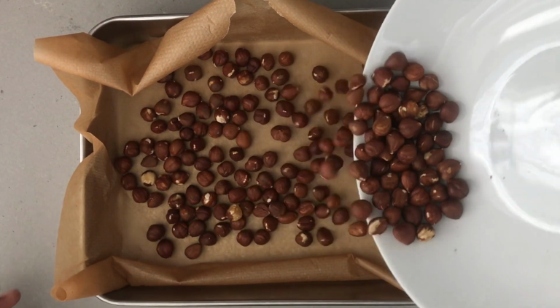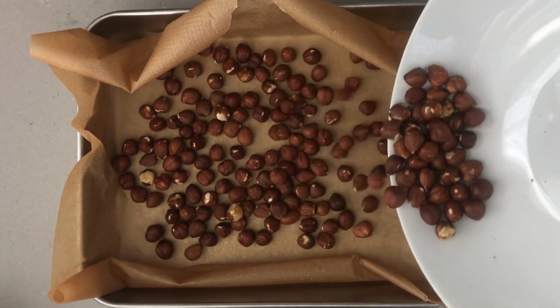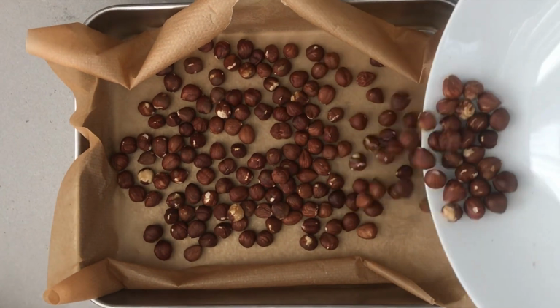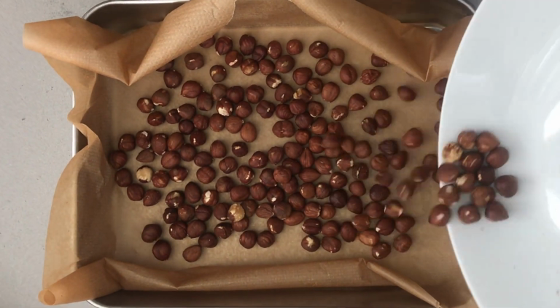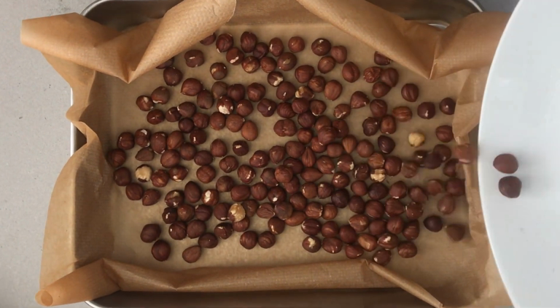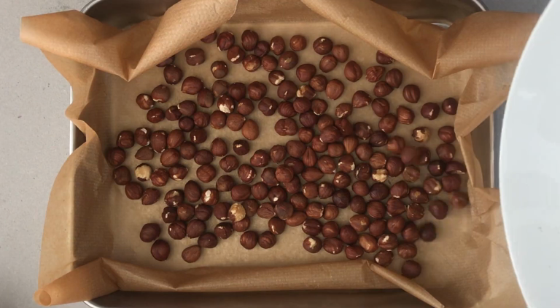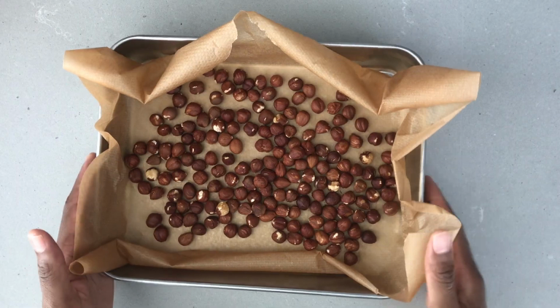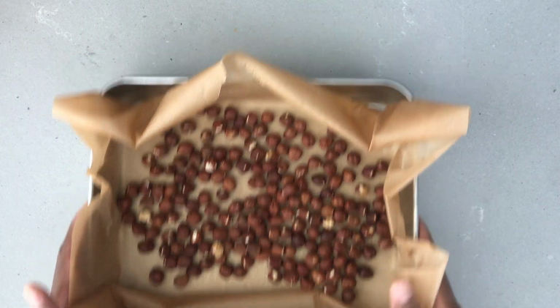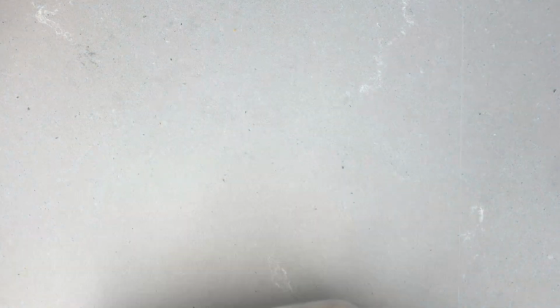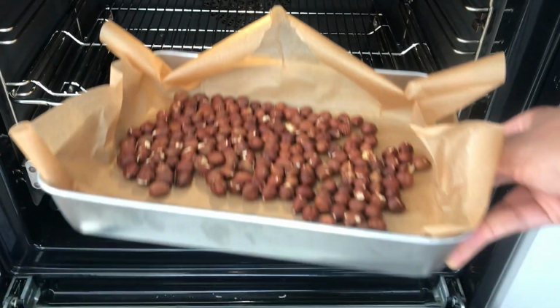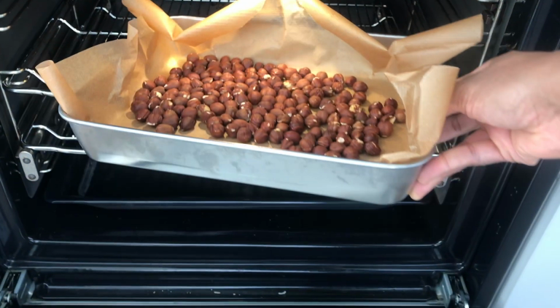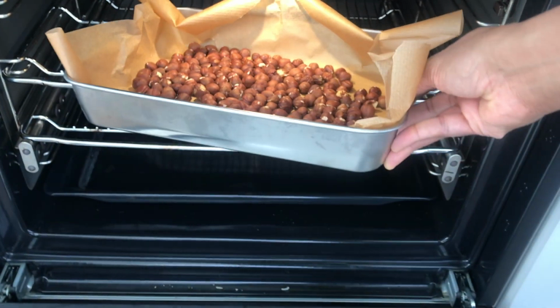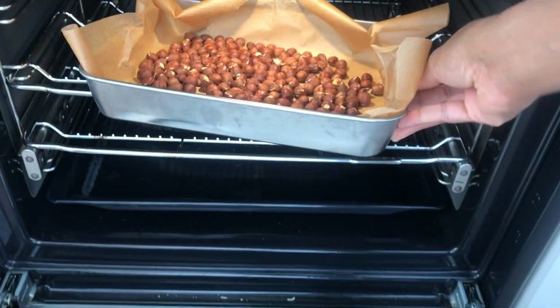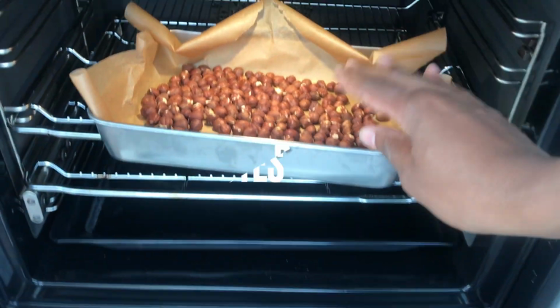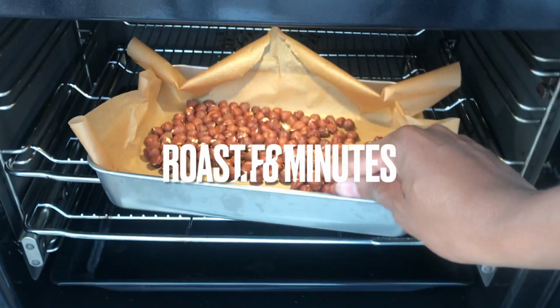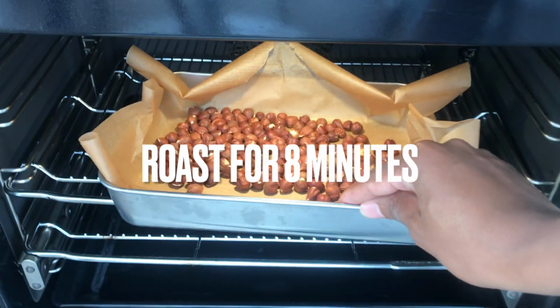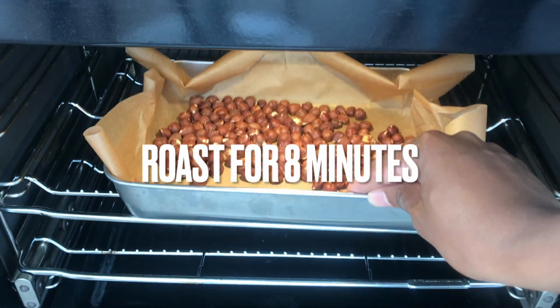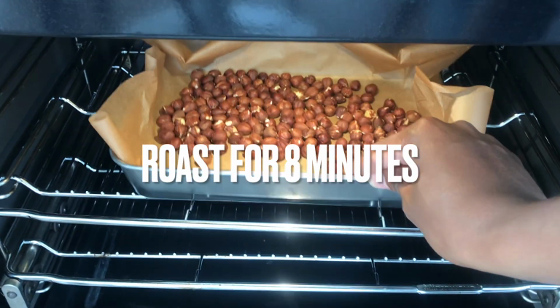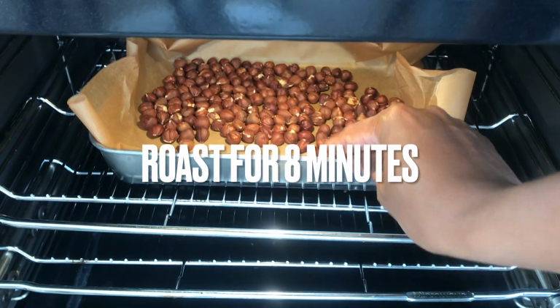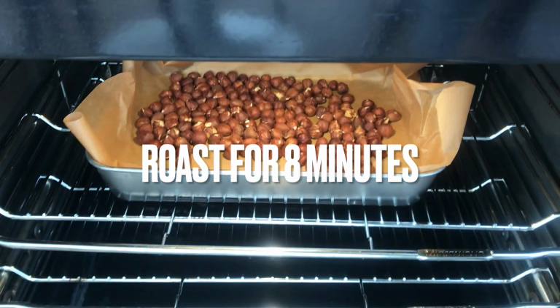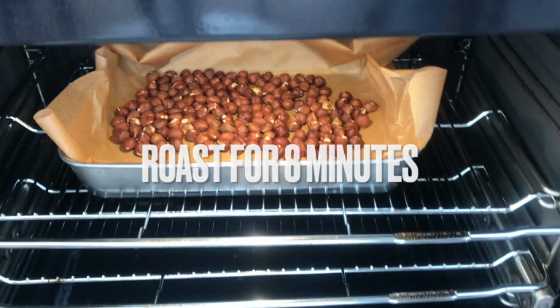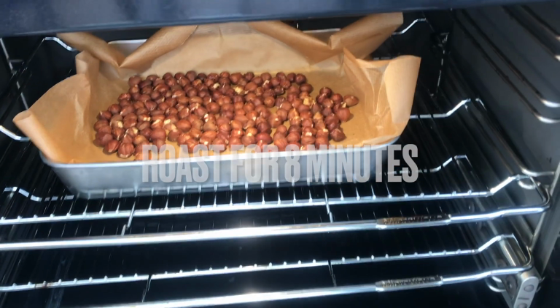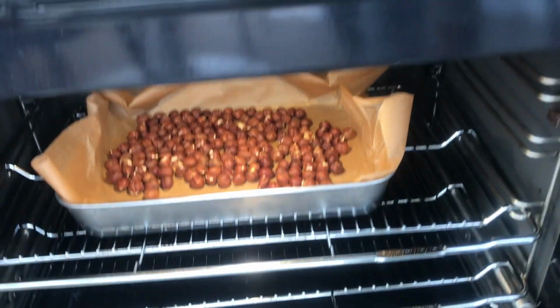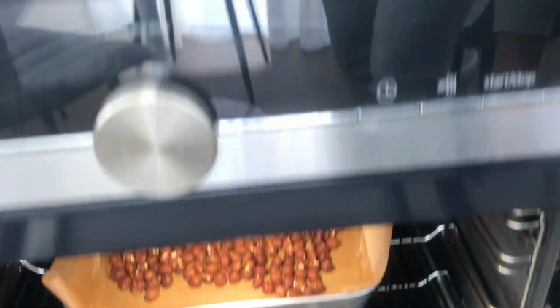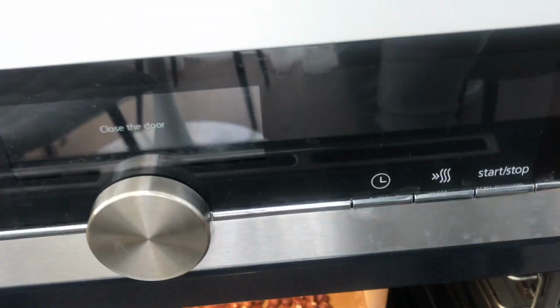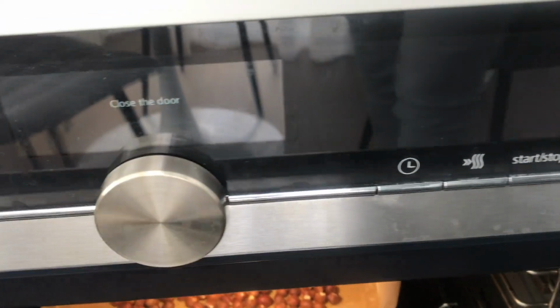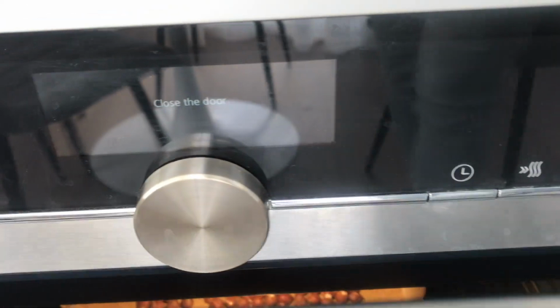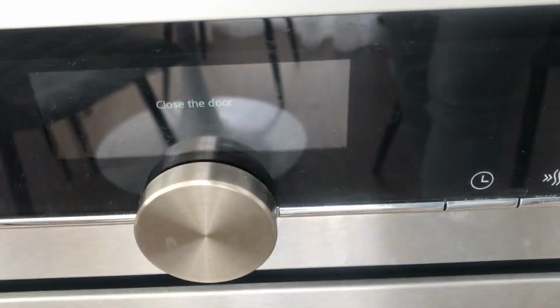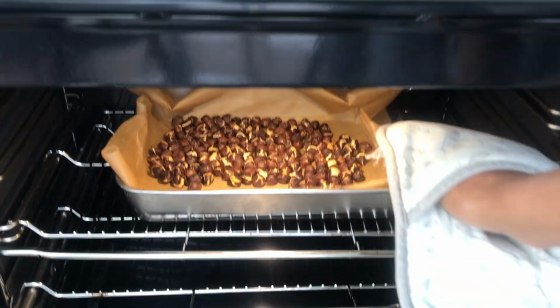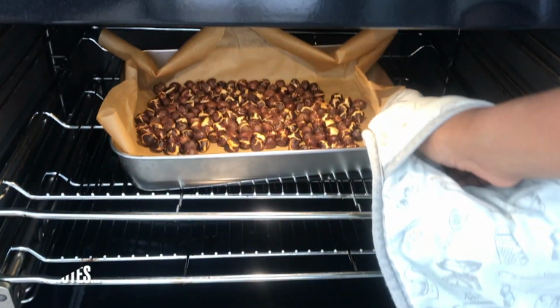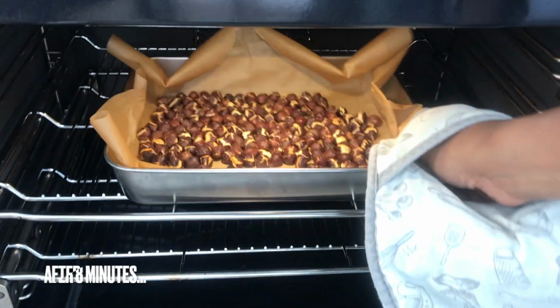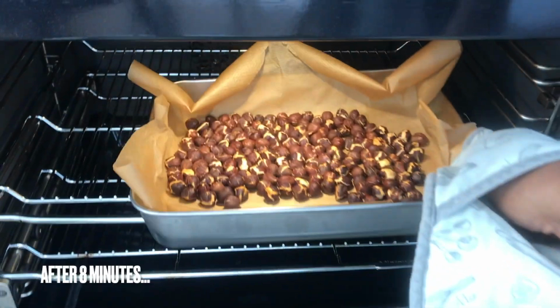By roasting the hazelnuts it makes it easier to remove the peels. They roast for approximately 8 minutes, and after that time you should let them cool down before the next stage of the process.